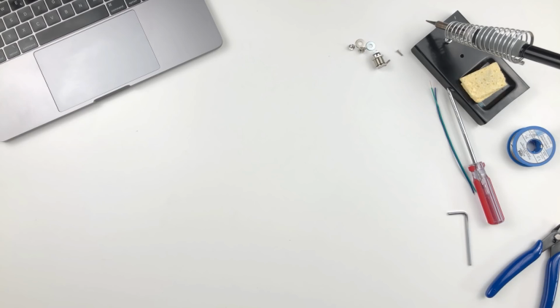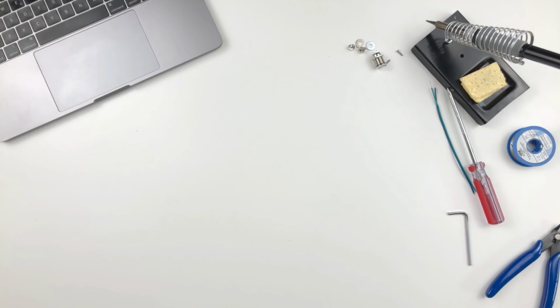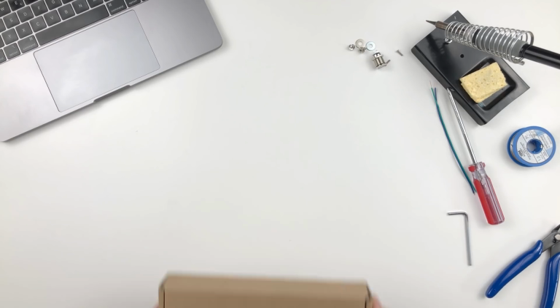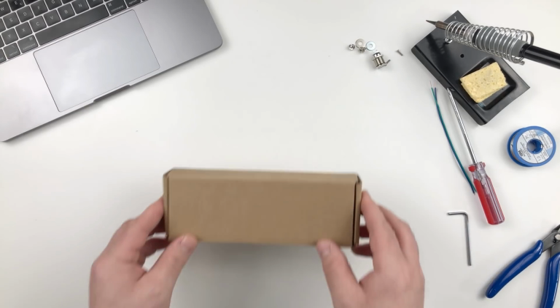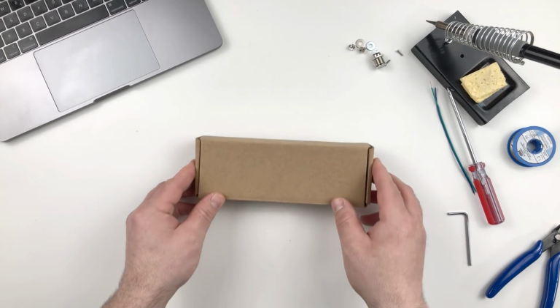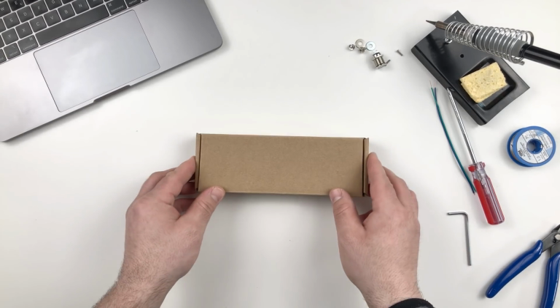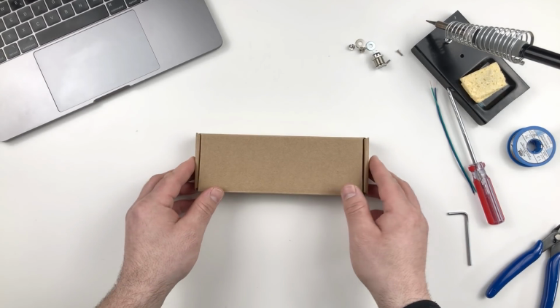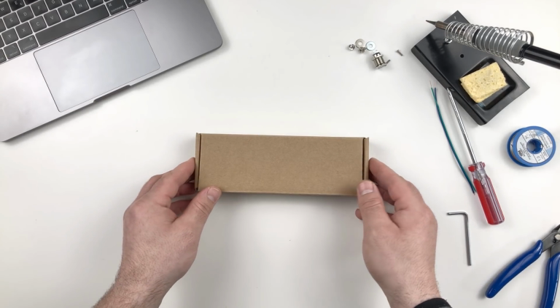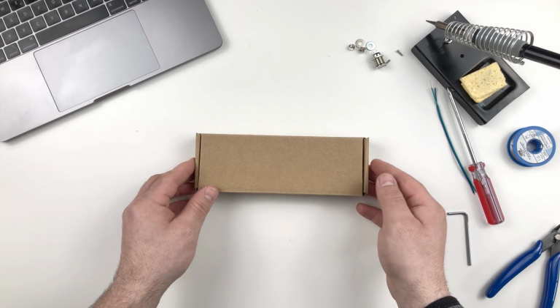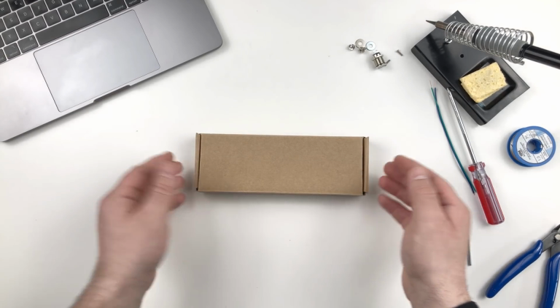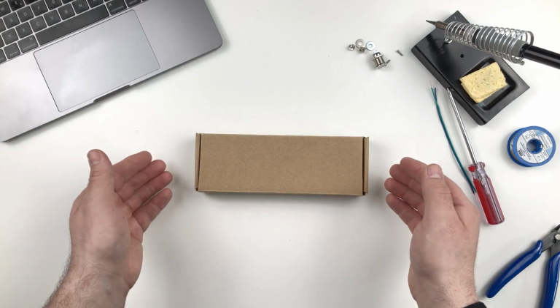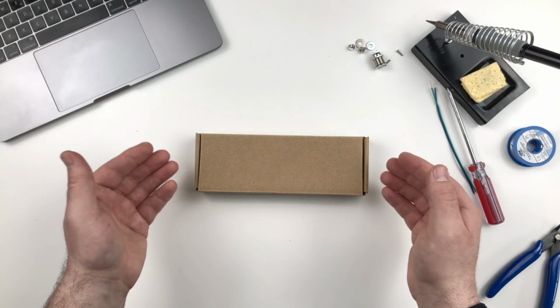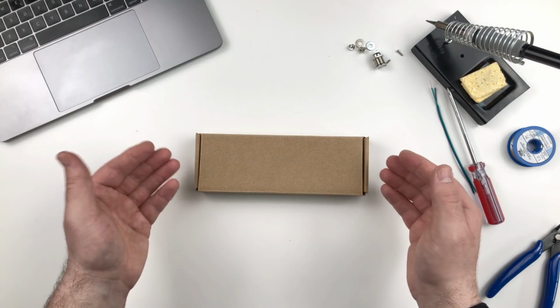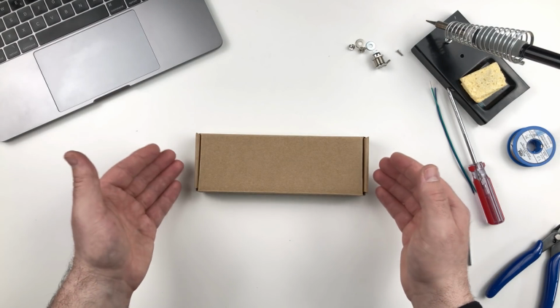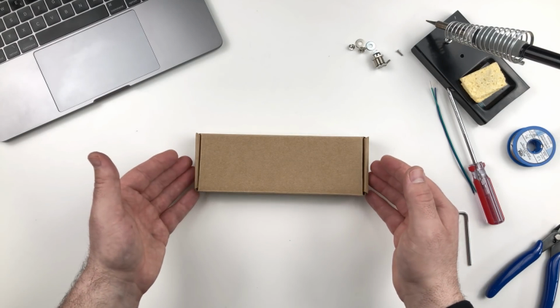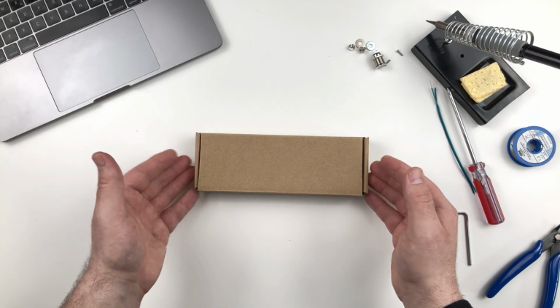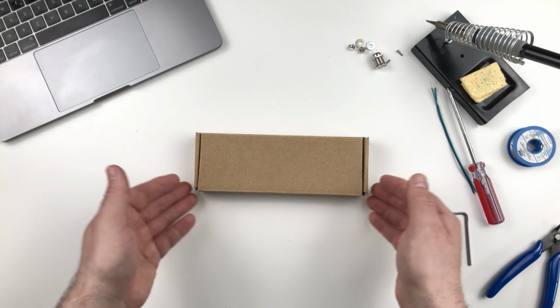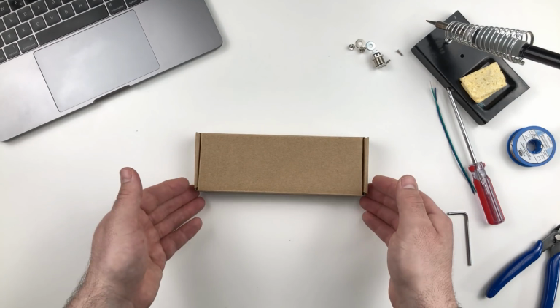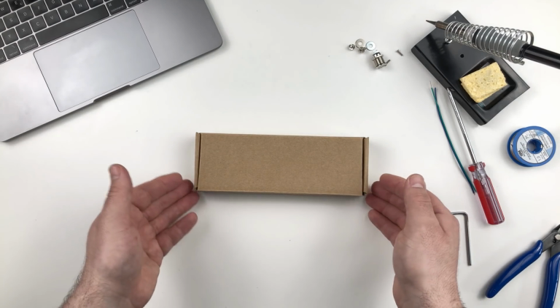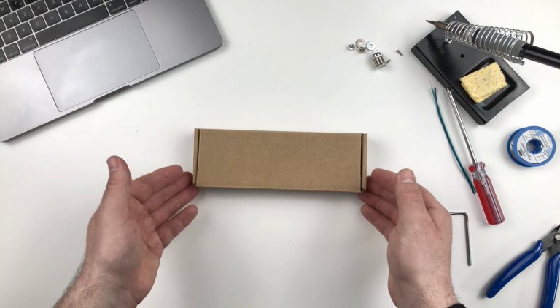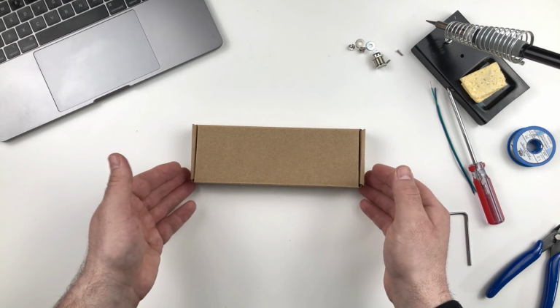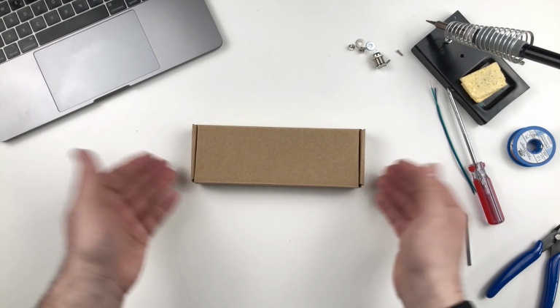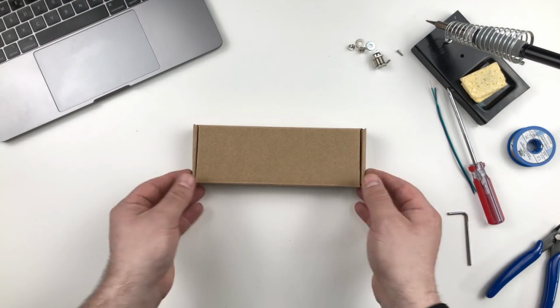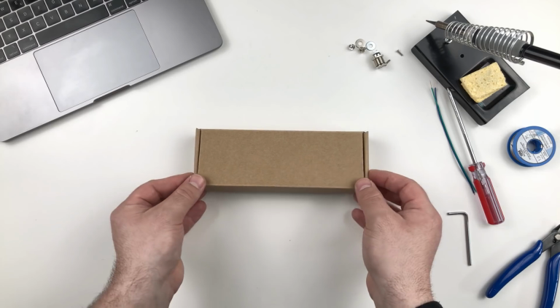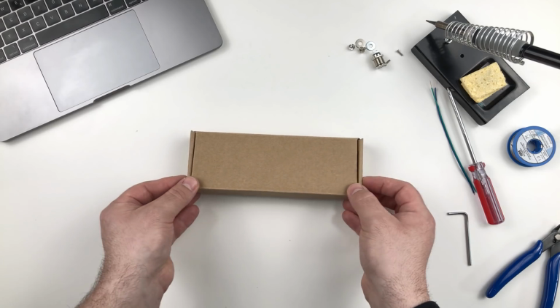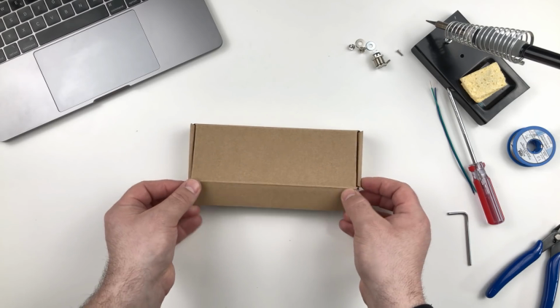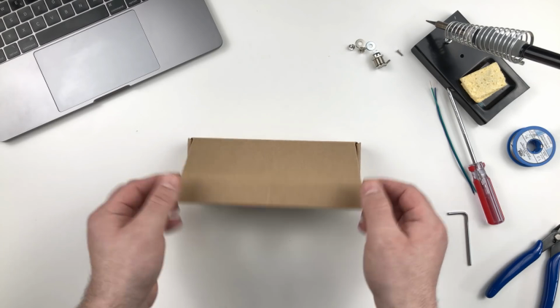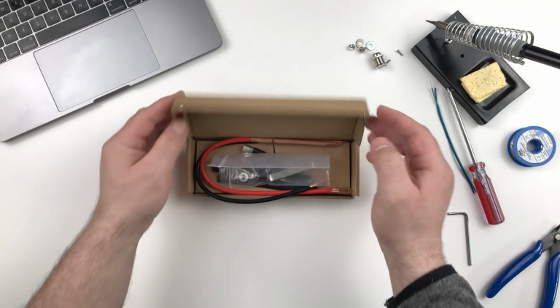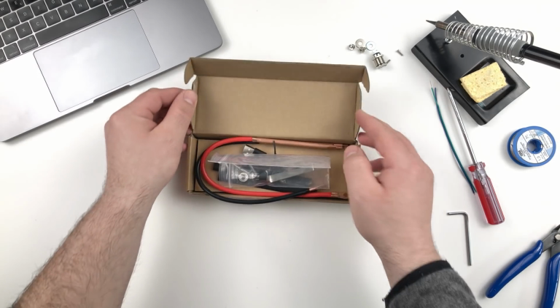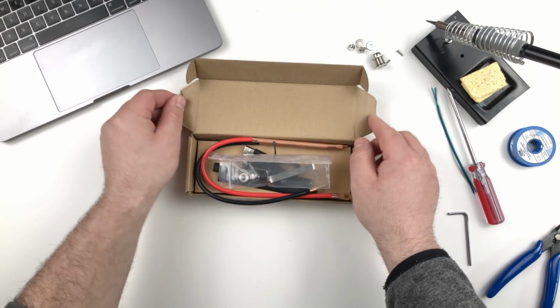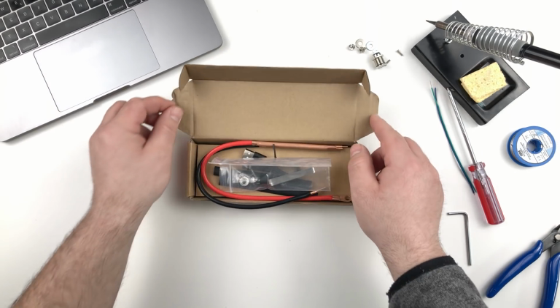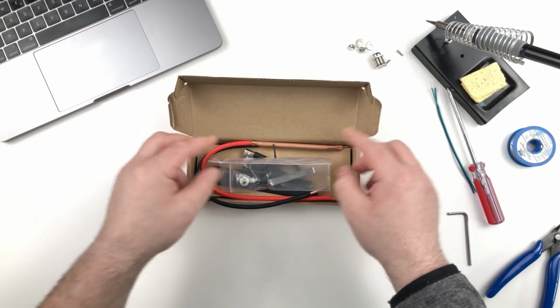Hello guys and welcome to my channel. I'm TheDuyAd and today I will do a quick review of this portable spot welder. So let's do a quick unboxing and see what's inside the box.